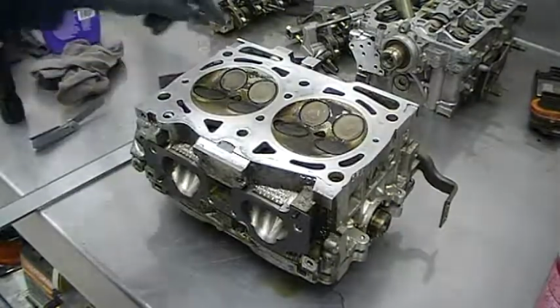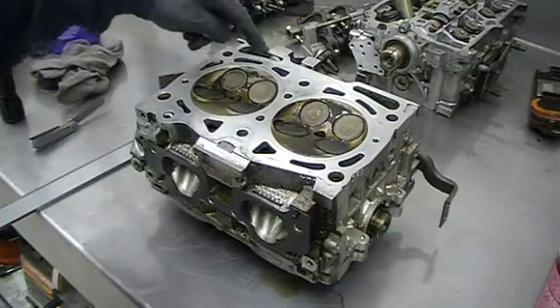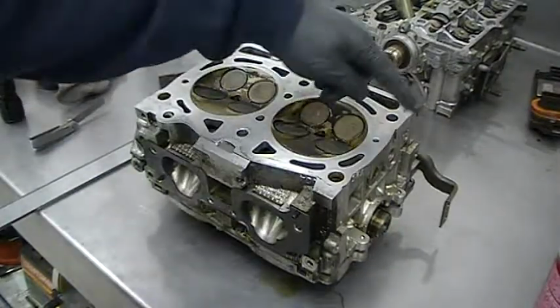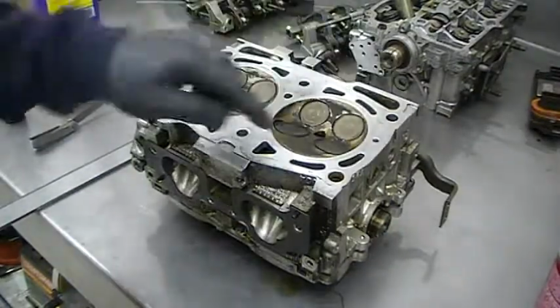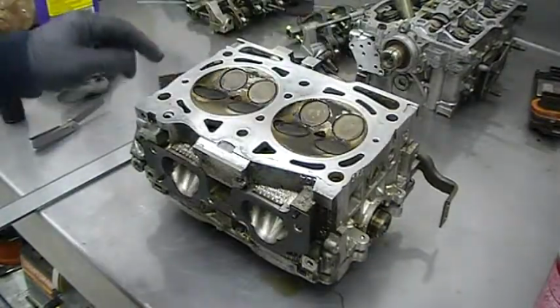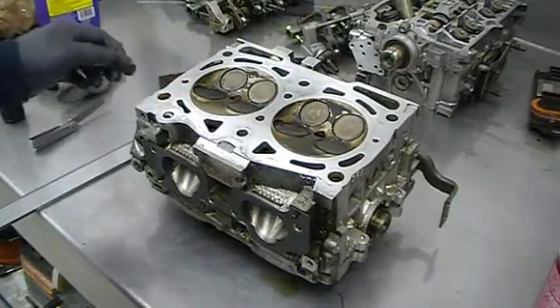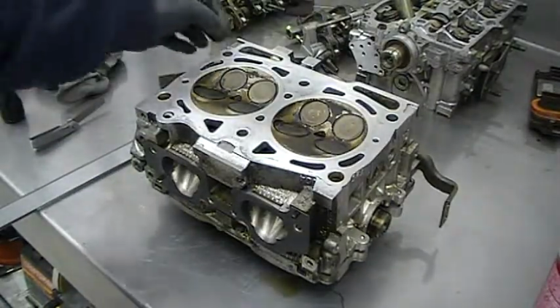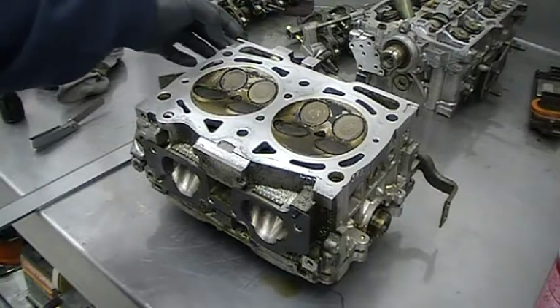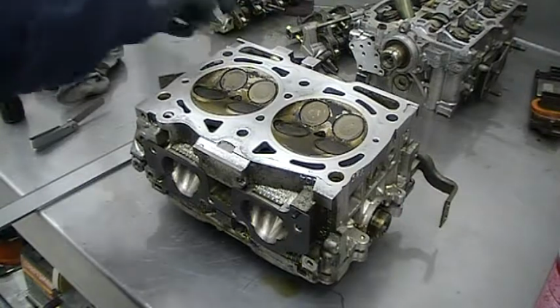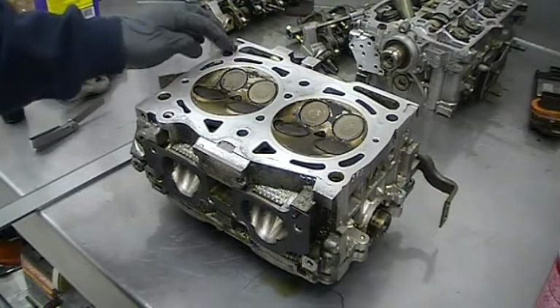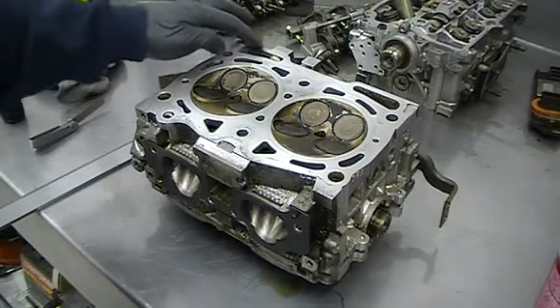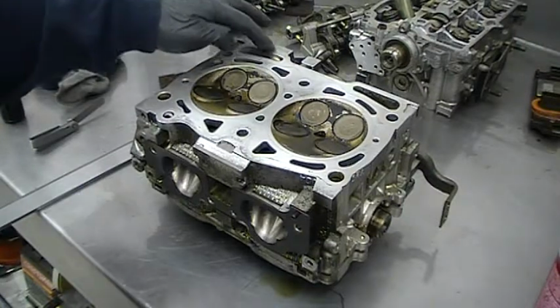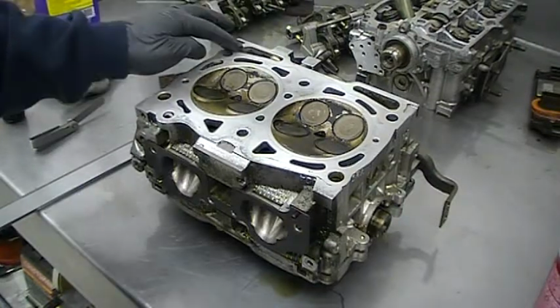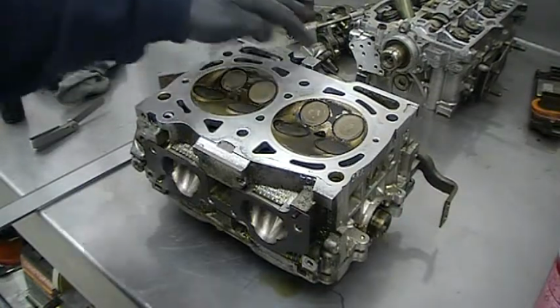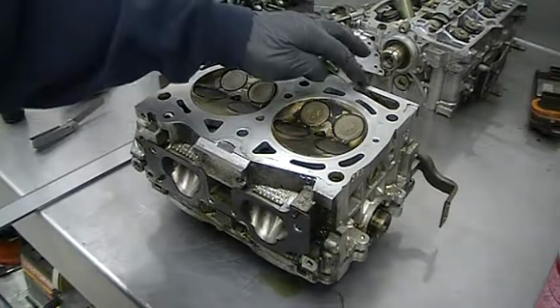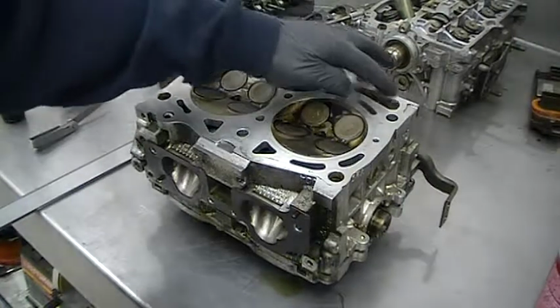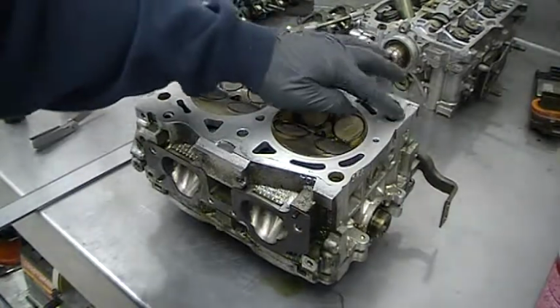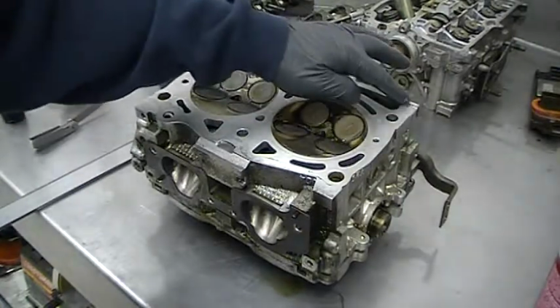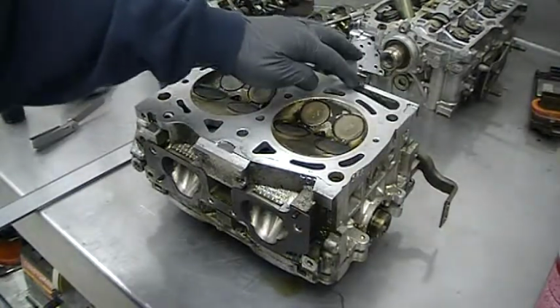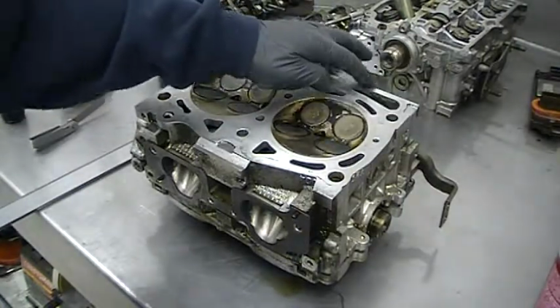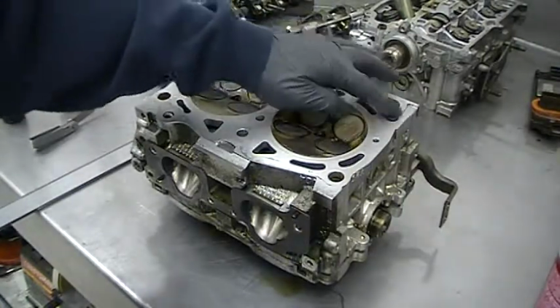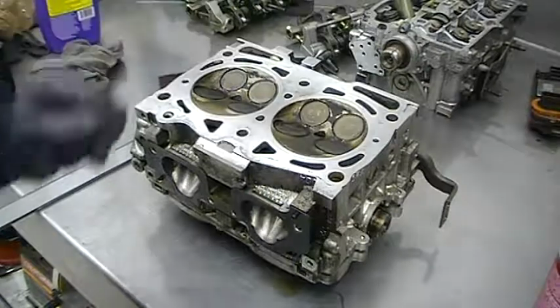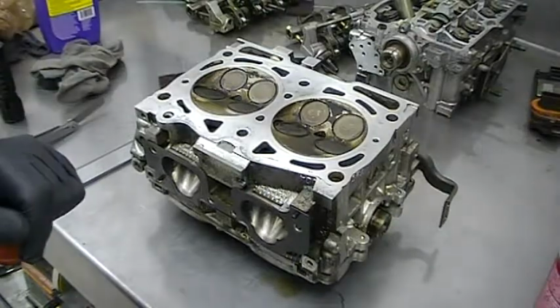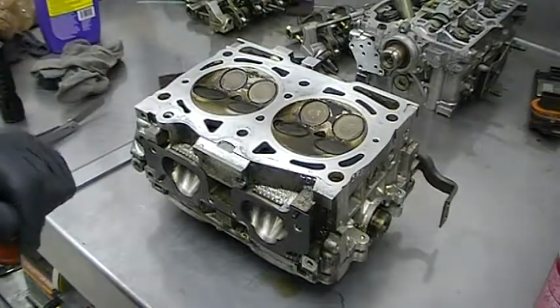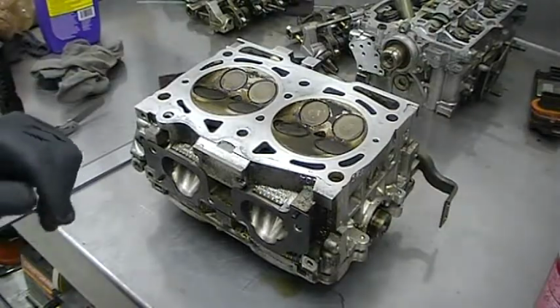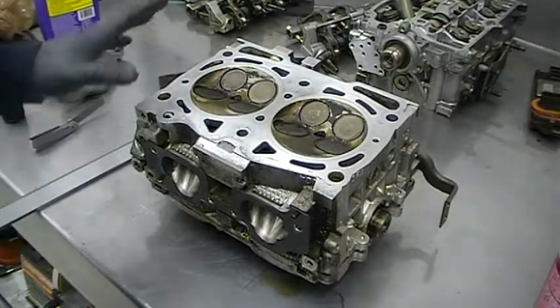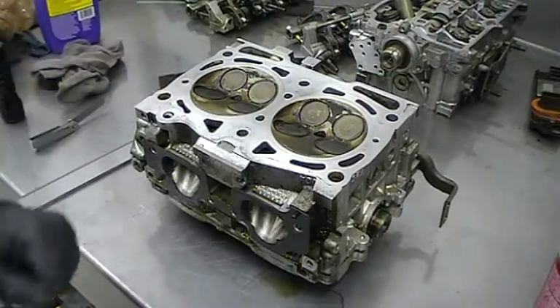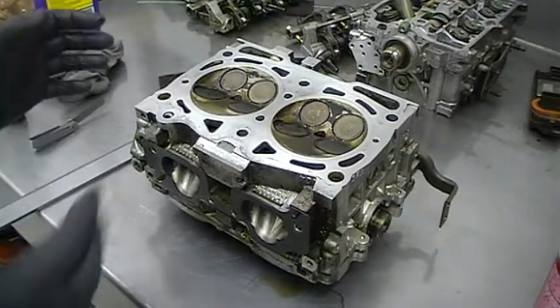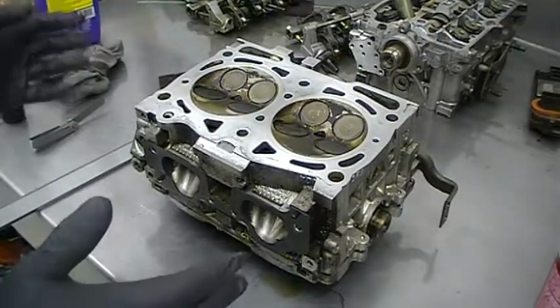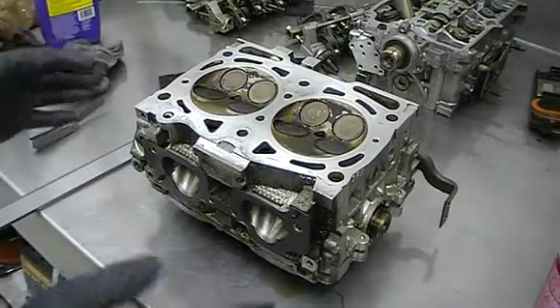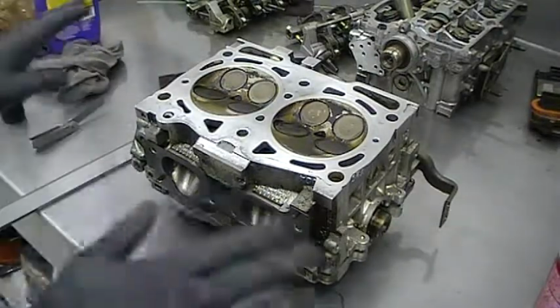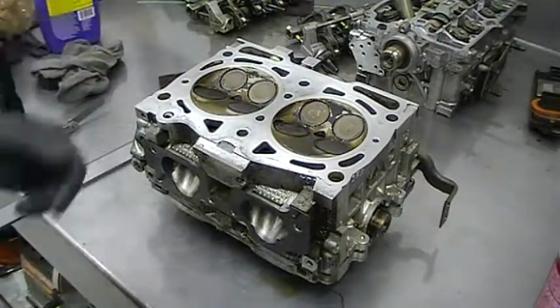There are no defects in the sealing area. This is the area that gives out first in the 2.5 Subaru engine, right there. Anyway, this one's good to go — needs no machining and can go right back on the car.